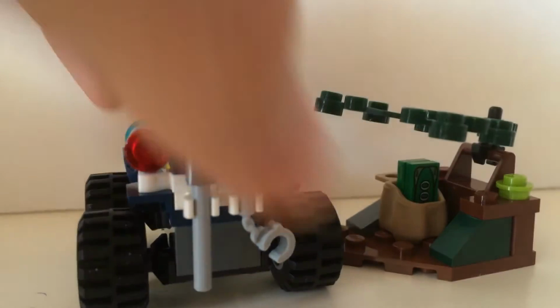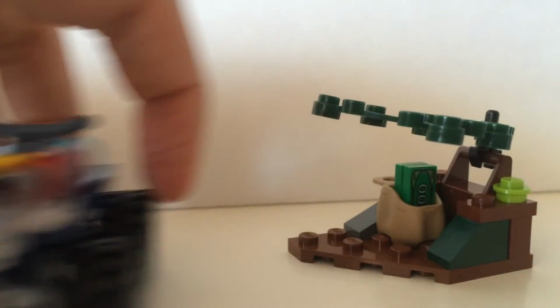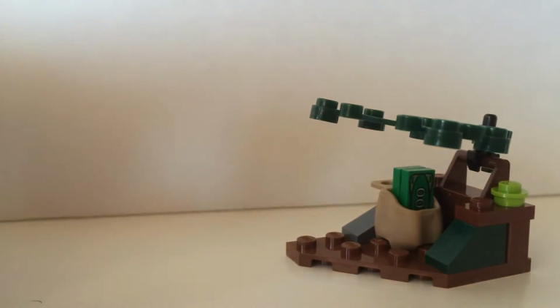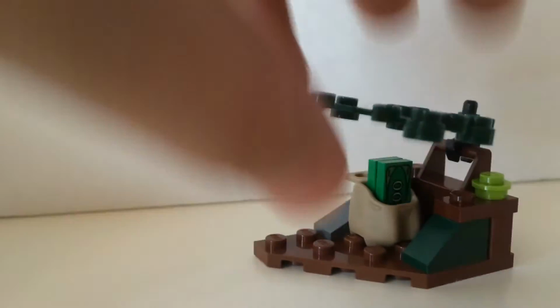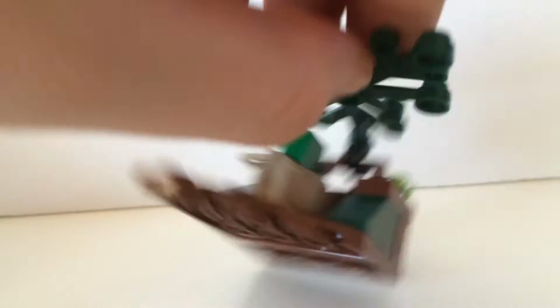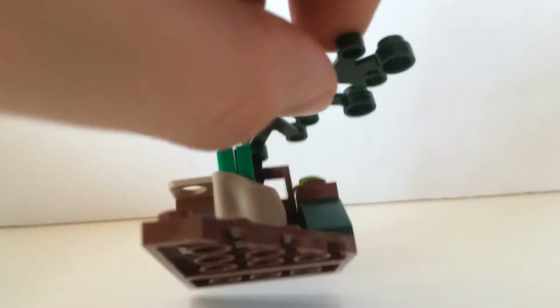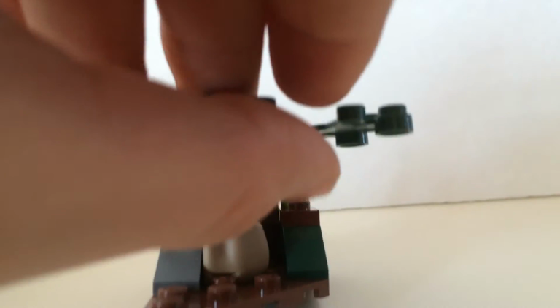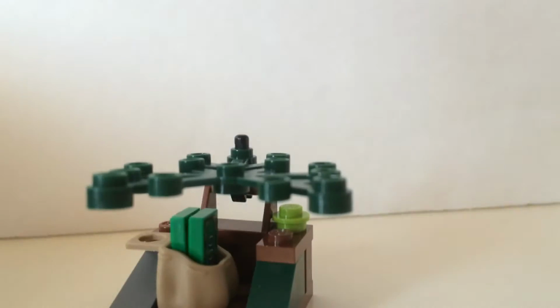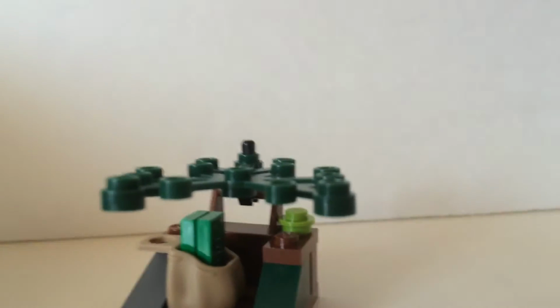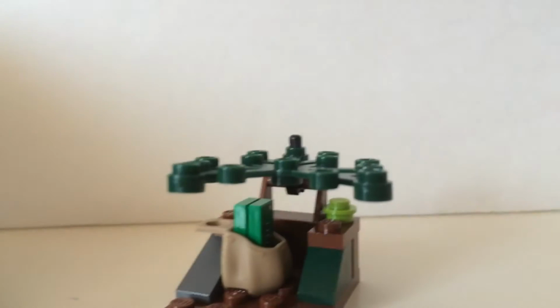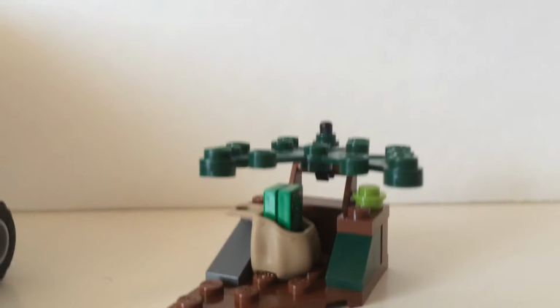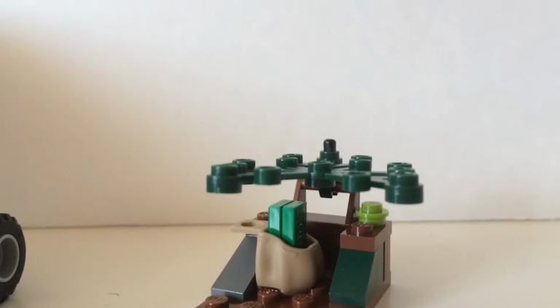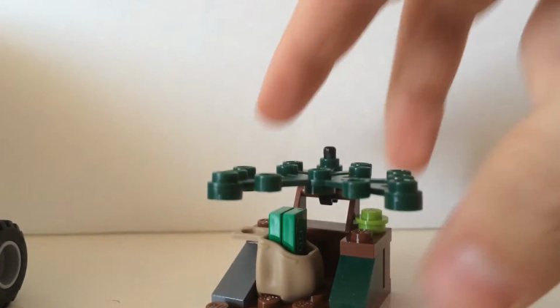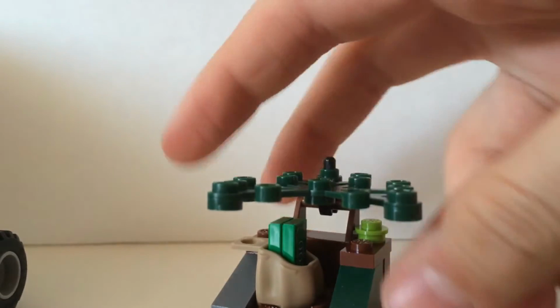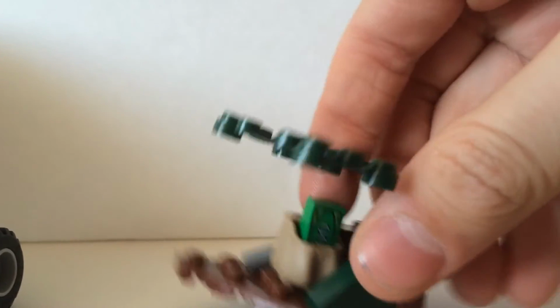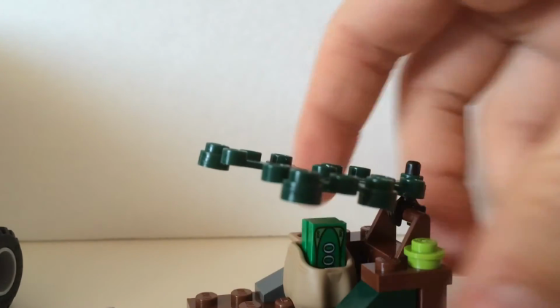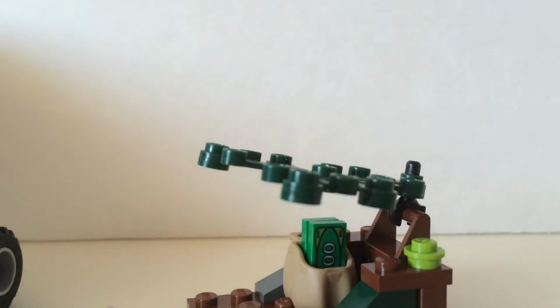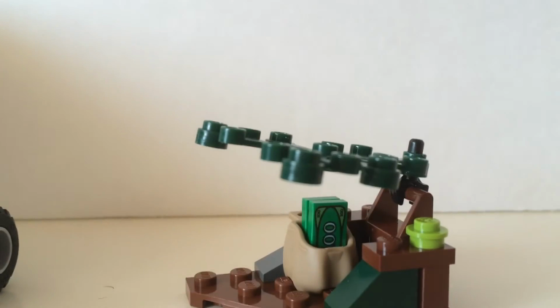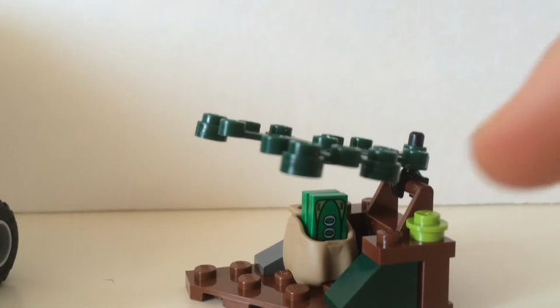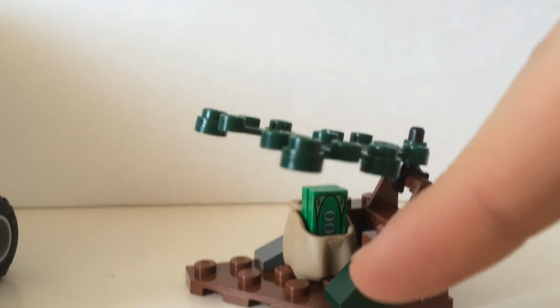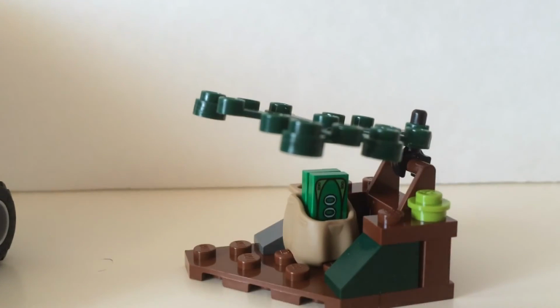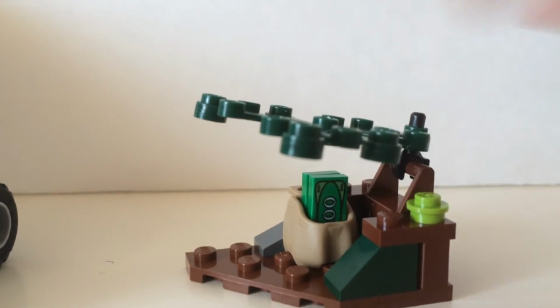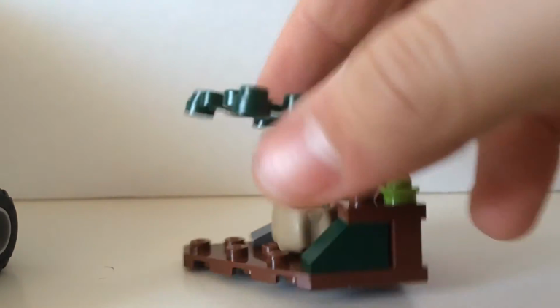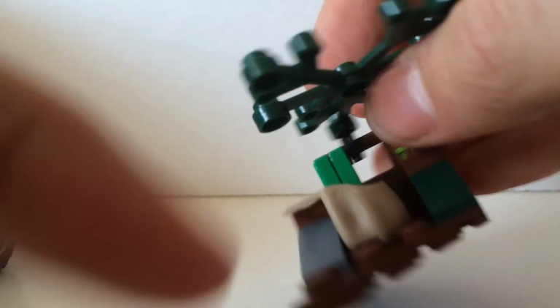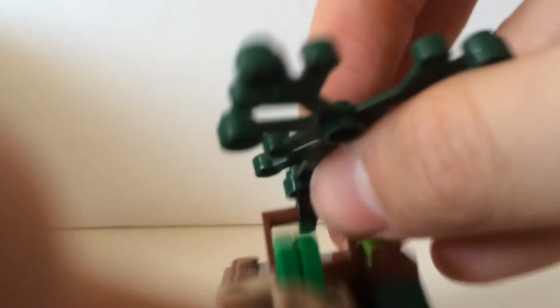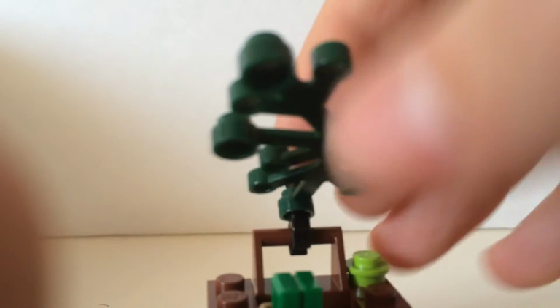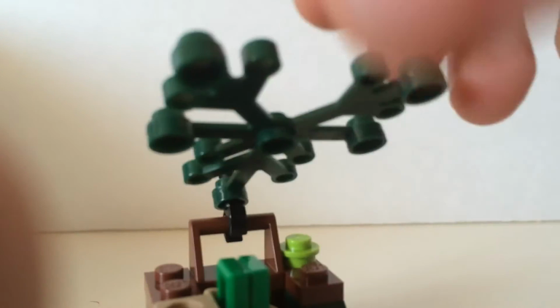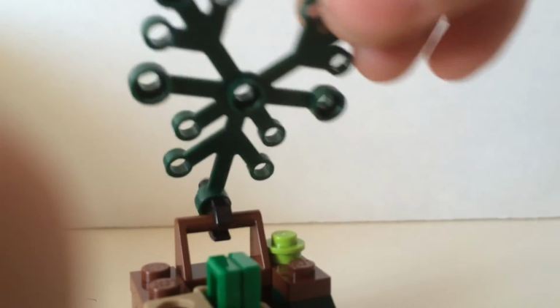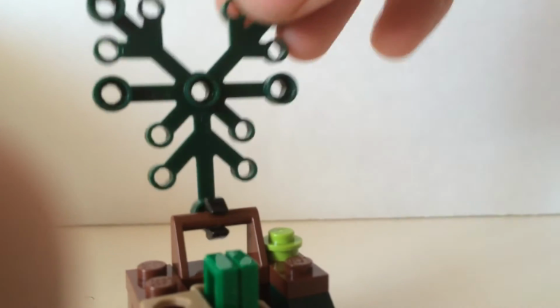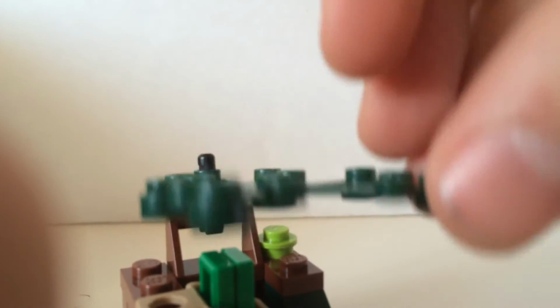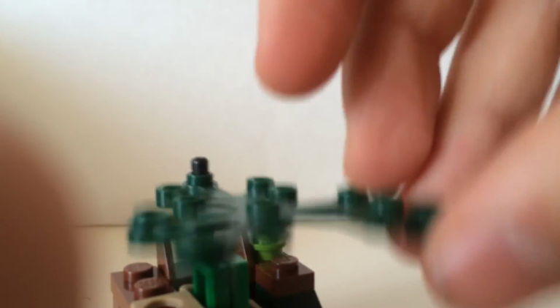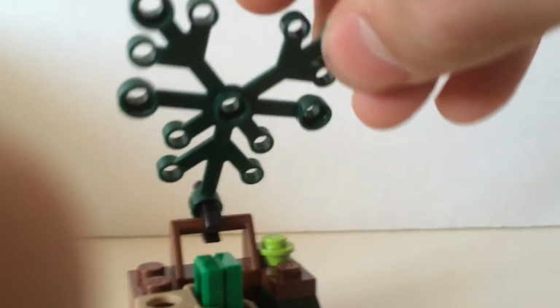It also comes with this sort of bush which the robber is supposed to hide his money in. We can see there's a bag with some money, and we can actually raise the bush parts up and down.